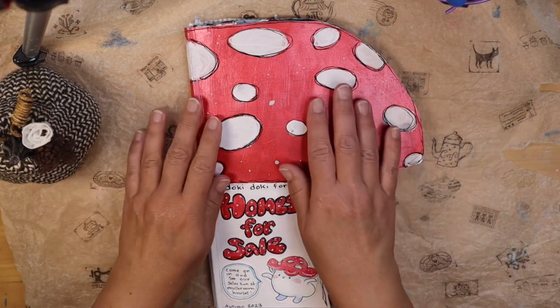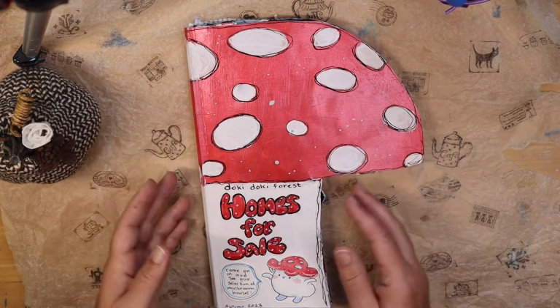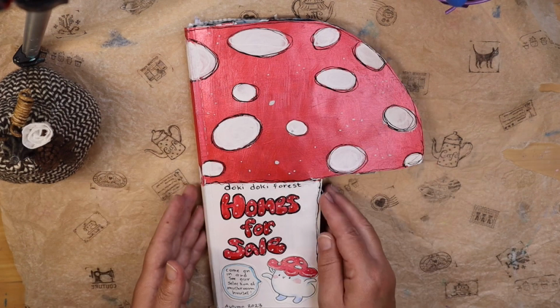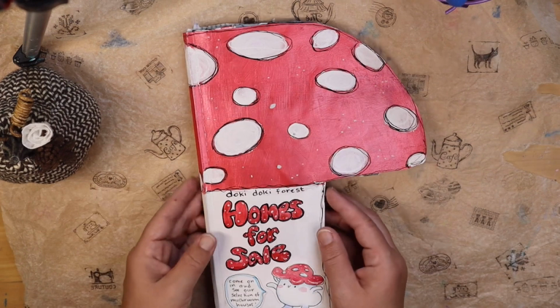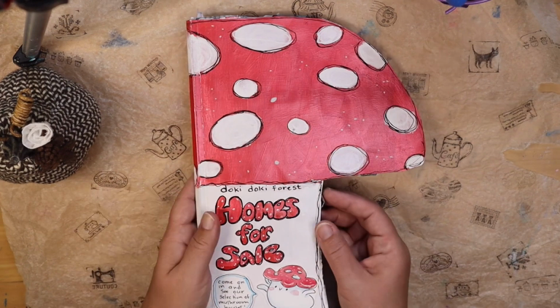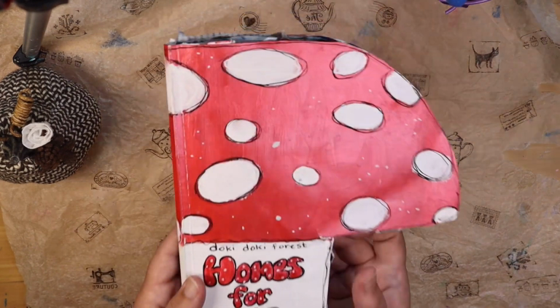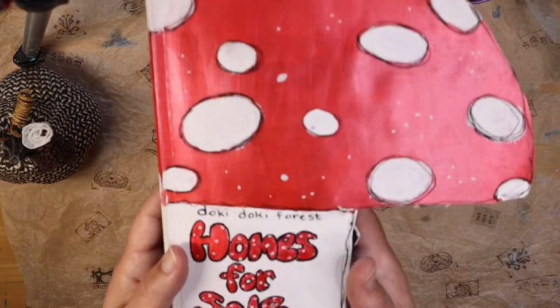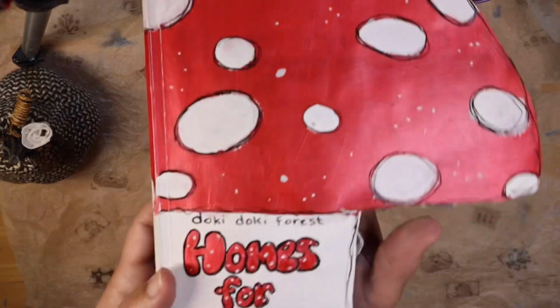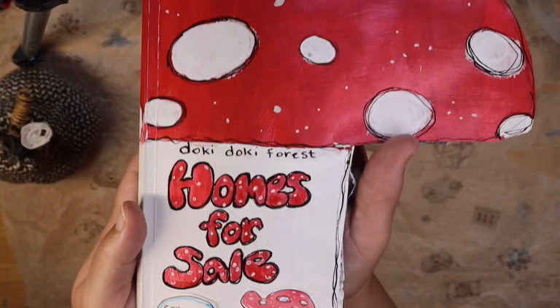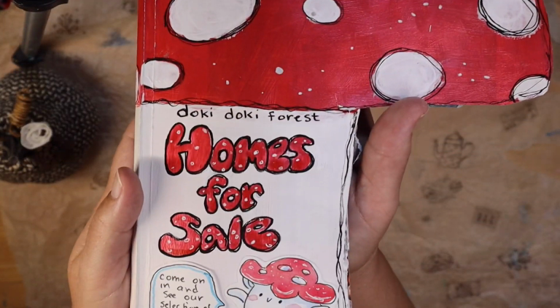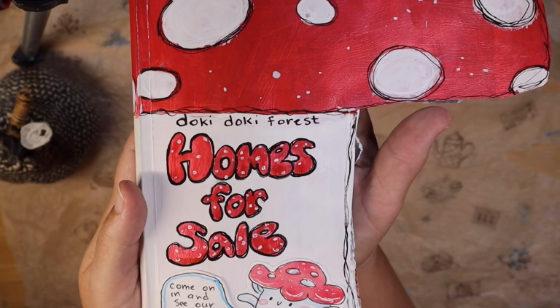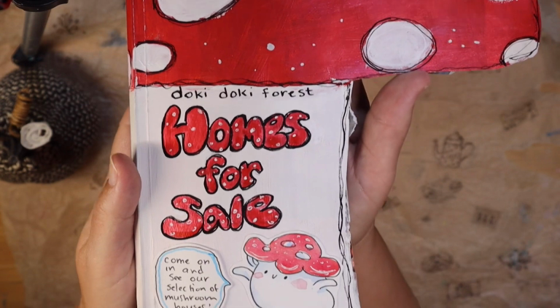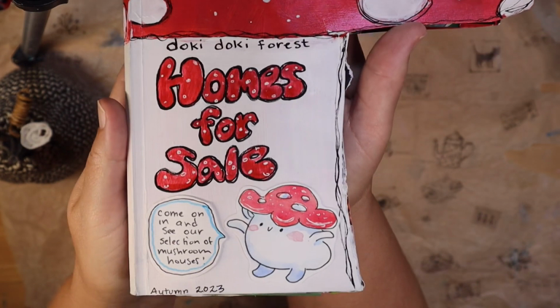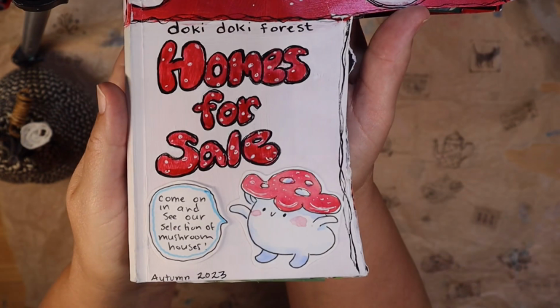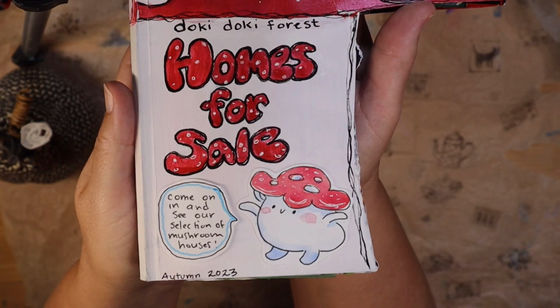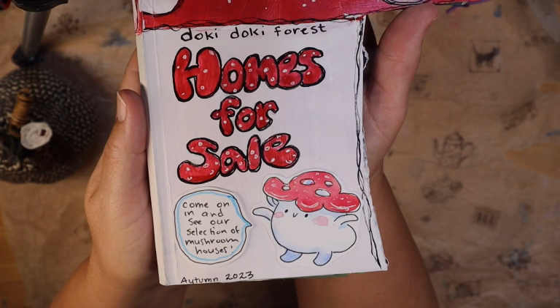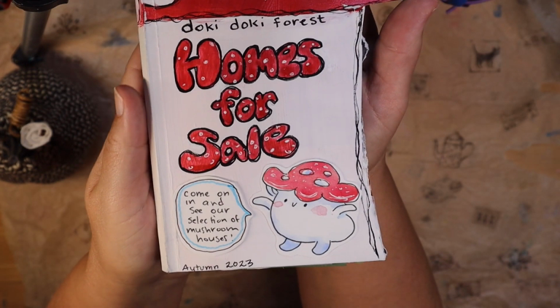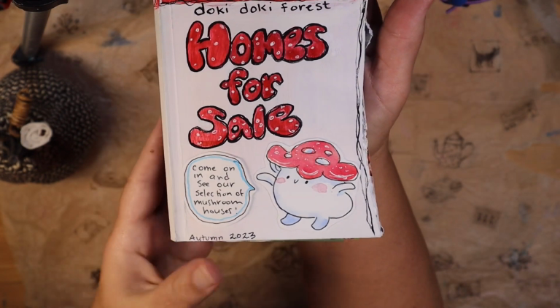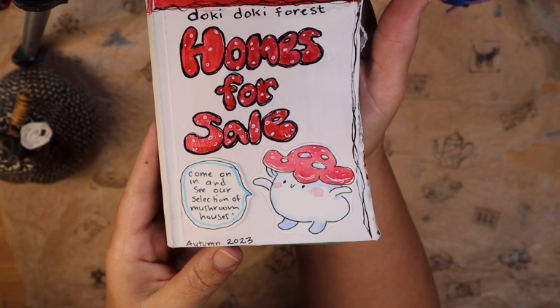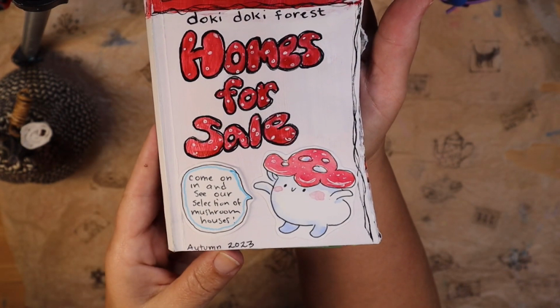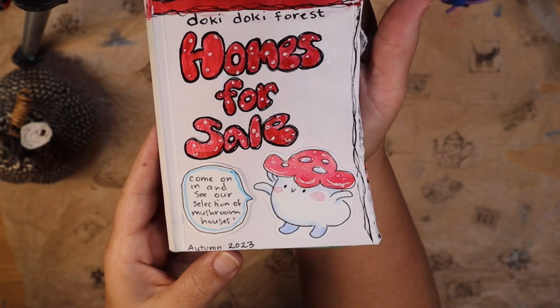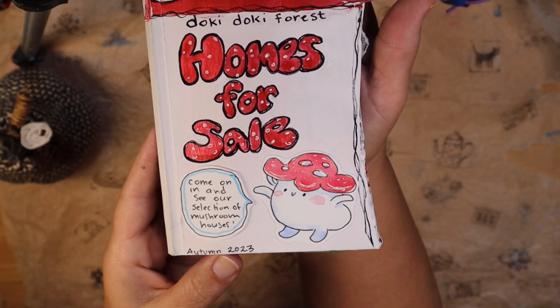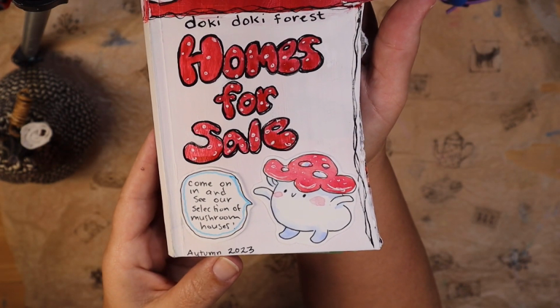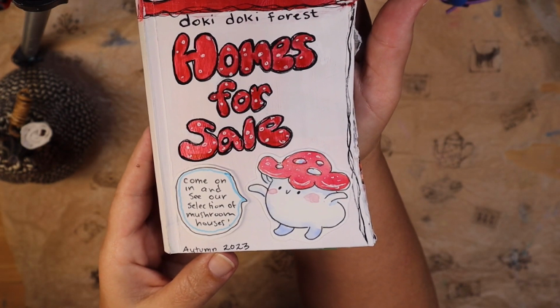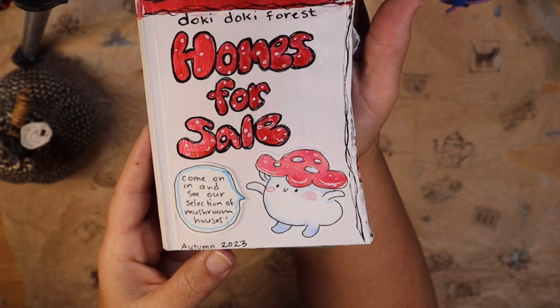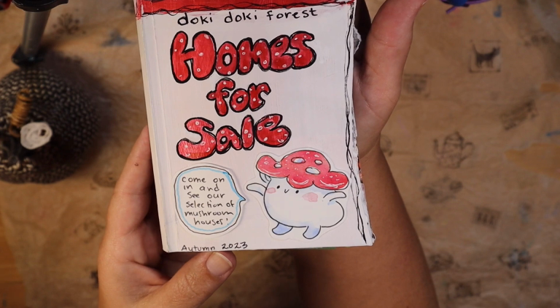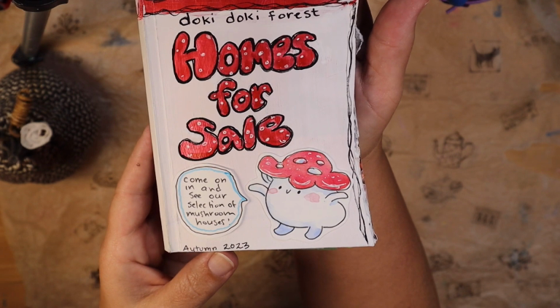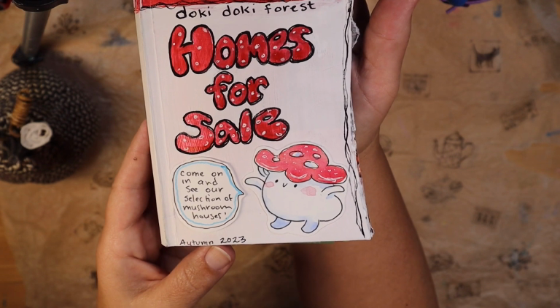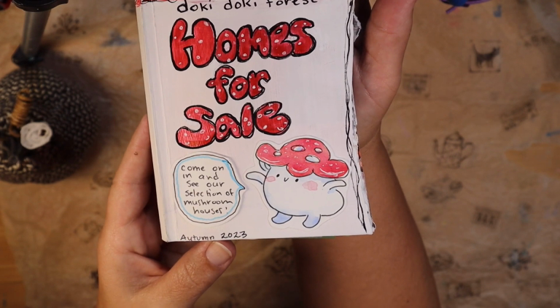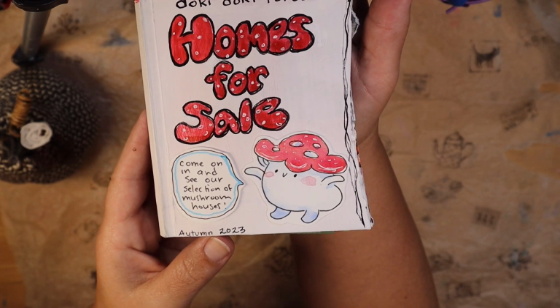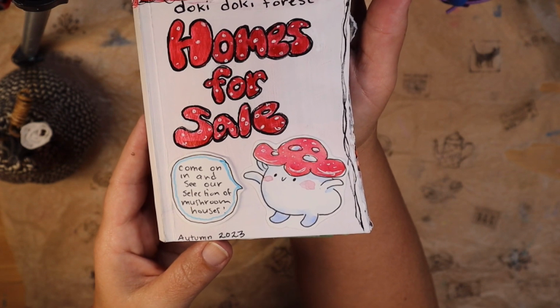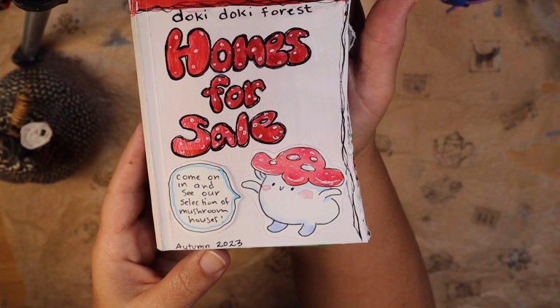Okay, and now let's get into this magazine. We've got Homes for Sale and we have this little mushroom welcoming us in. He says, come on in and see our selection of mushroom houses.